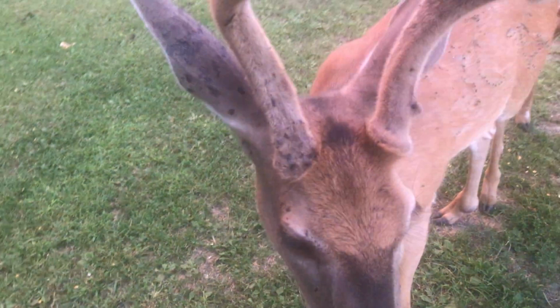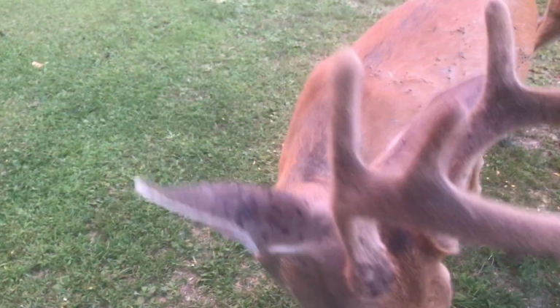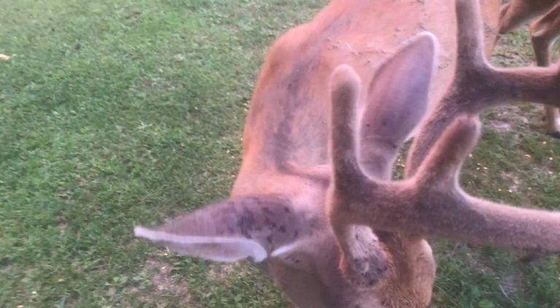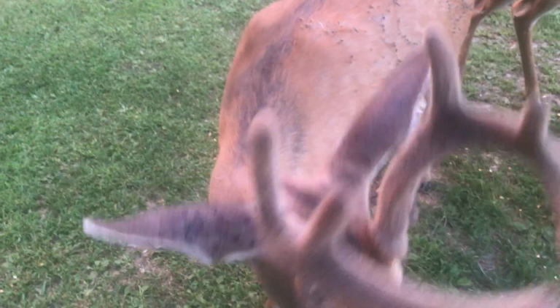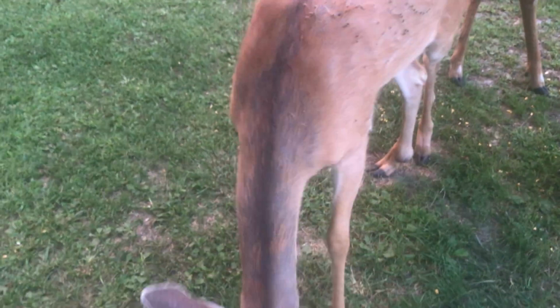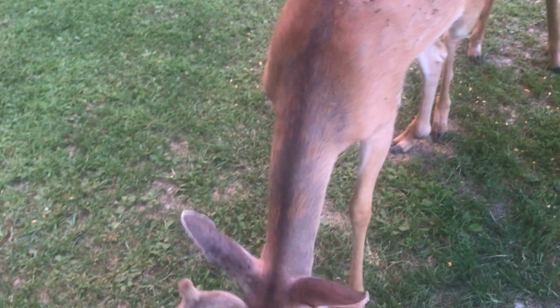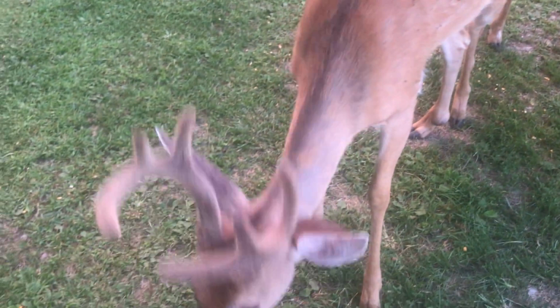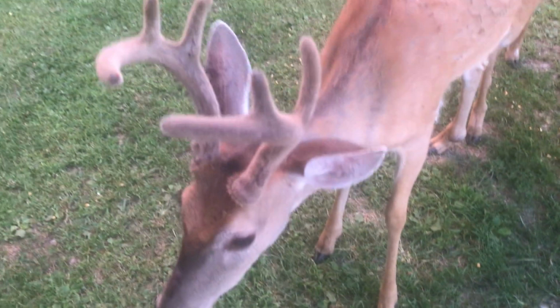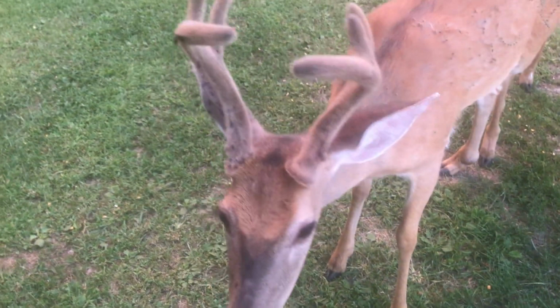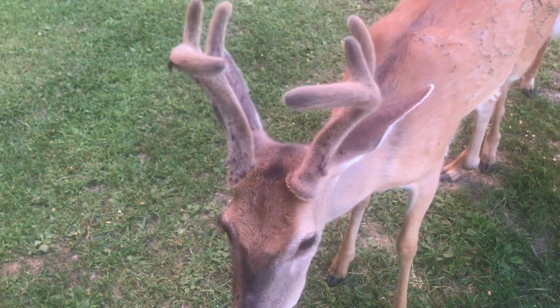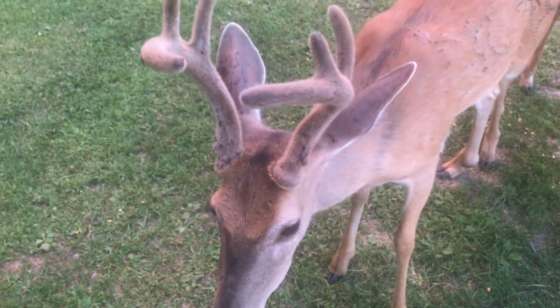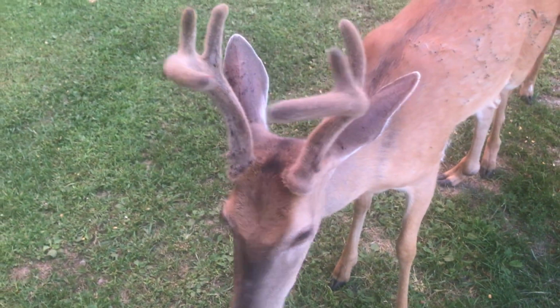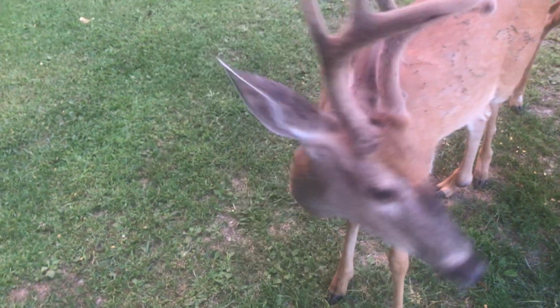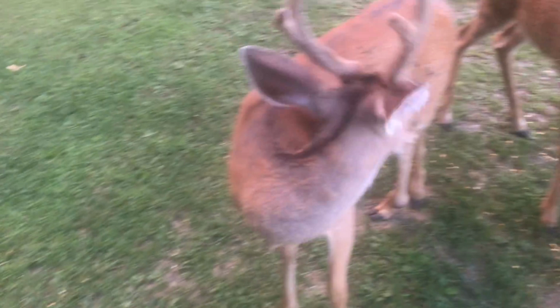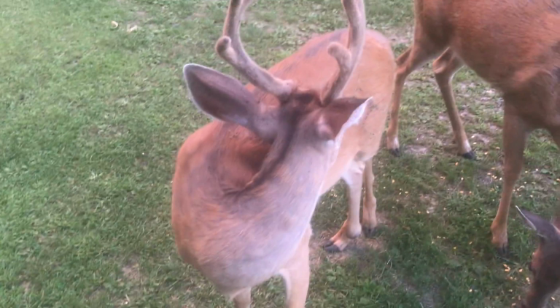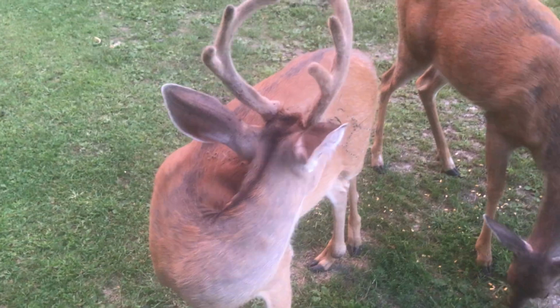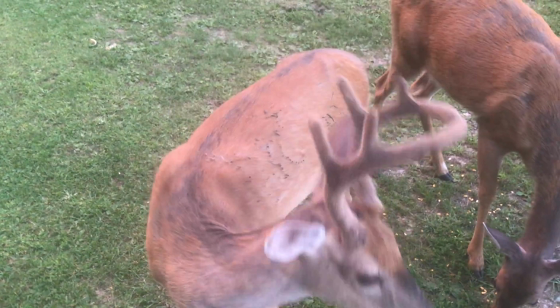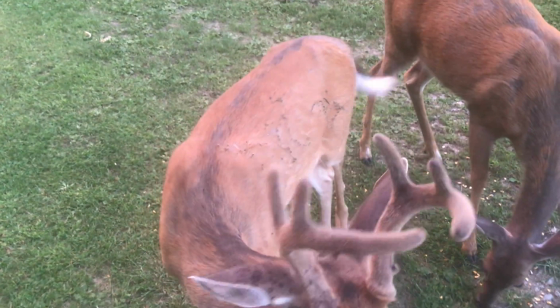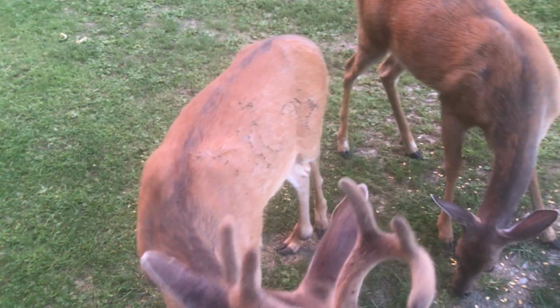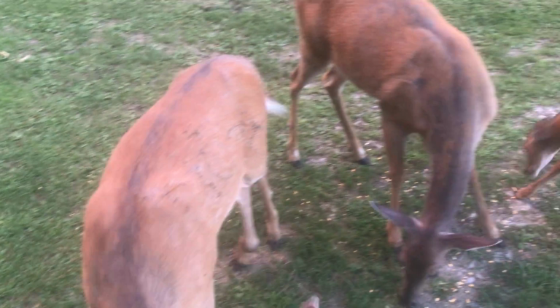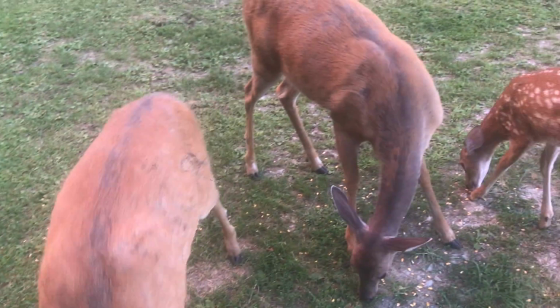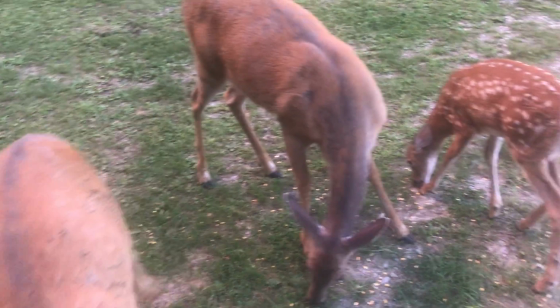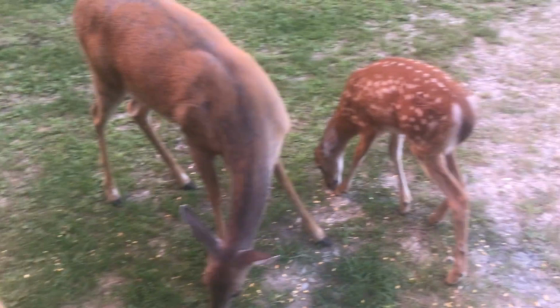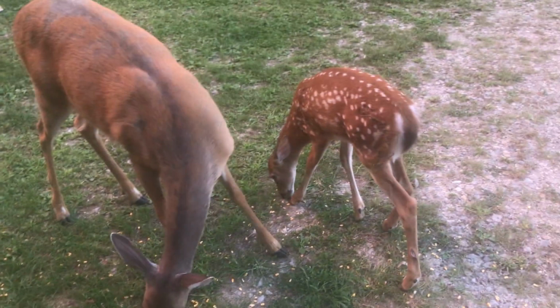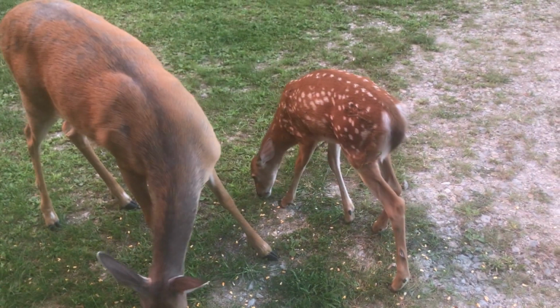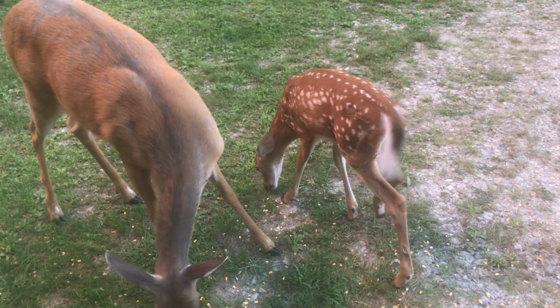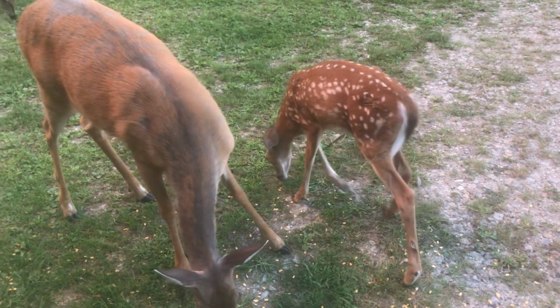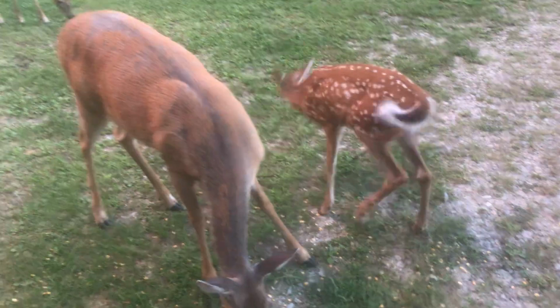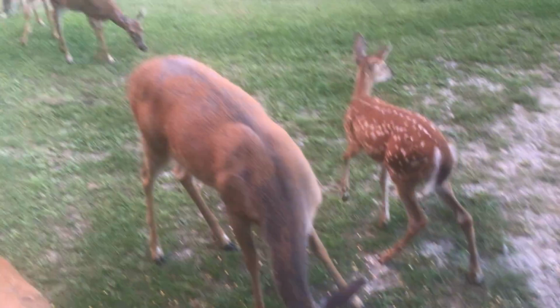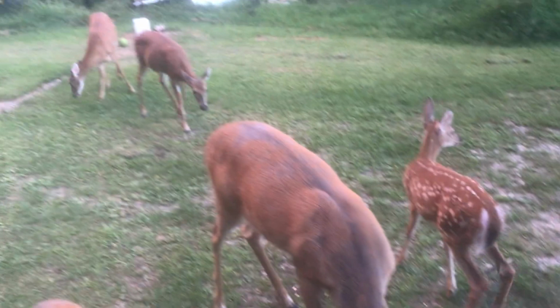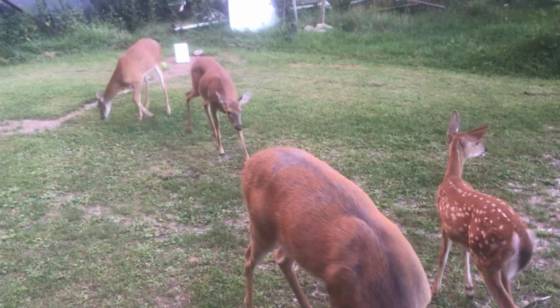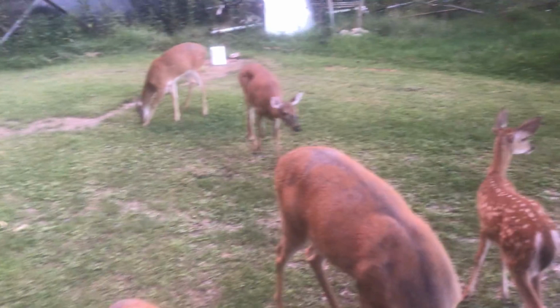Thank you for watching the Hillbilly Hoarder. If you enjoyed this little video, please like, share, and subscribe, and we hope you have a nice day.